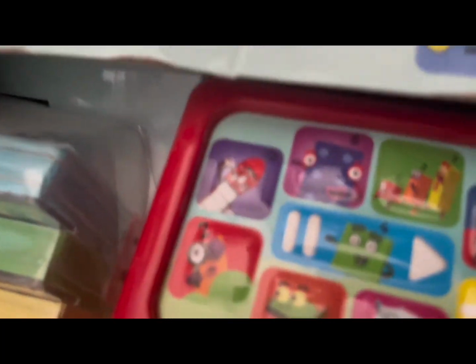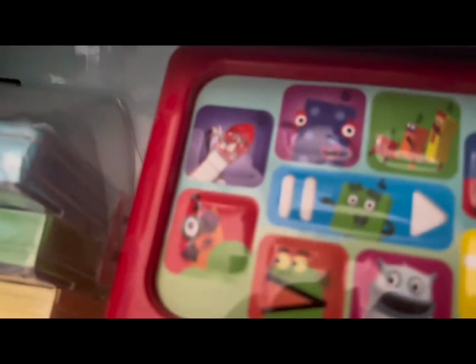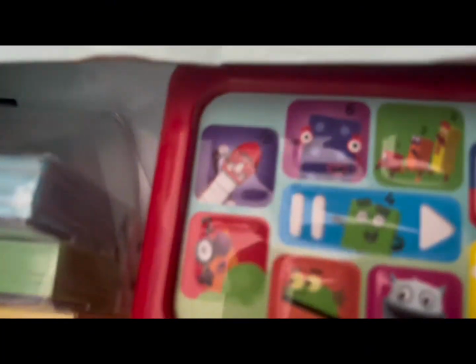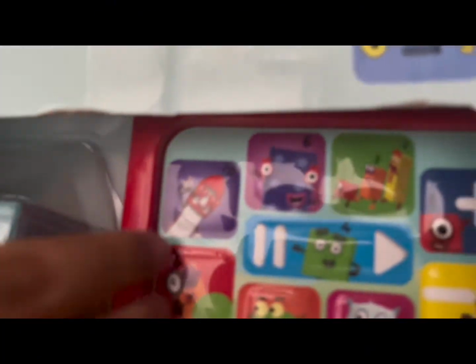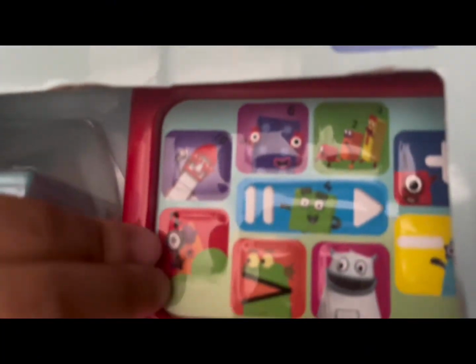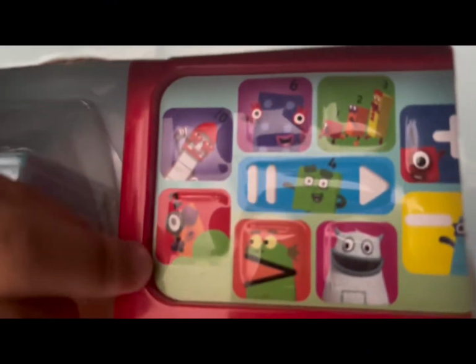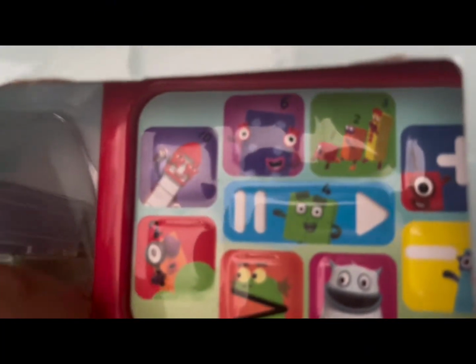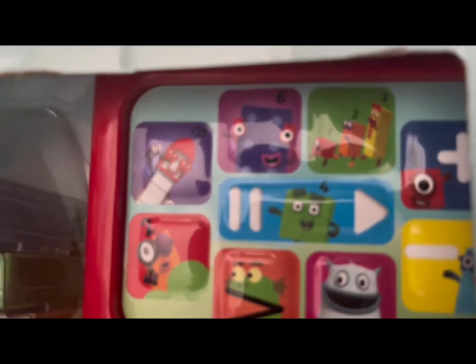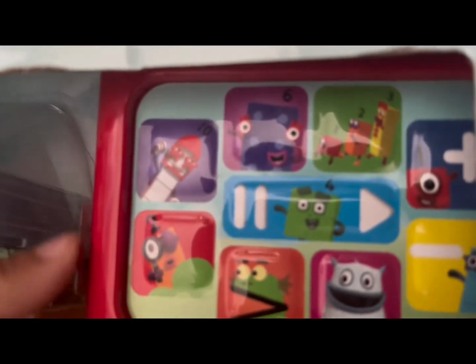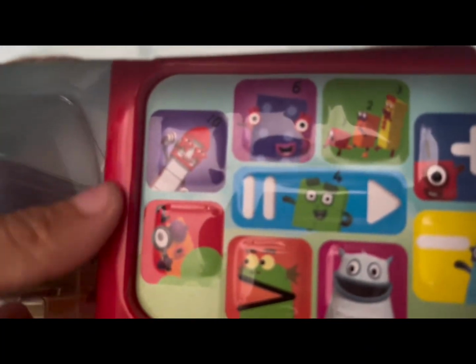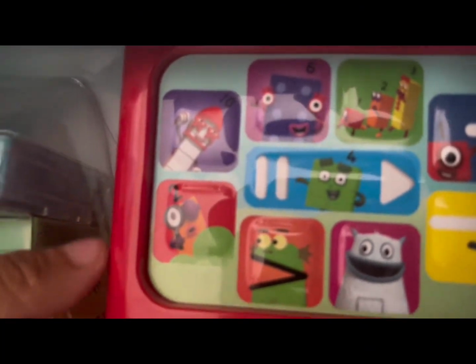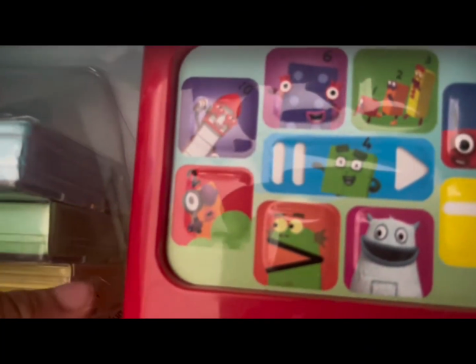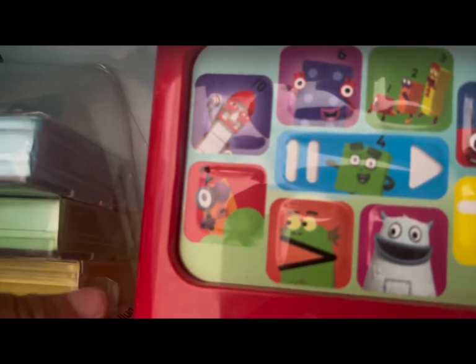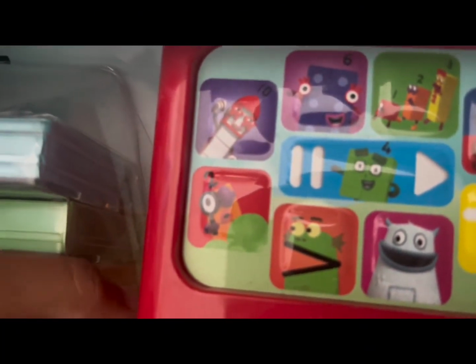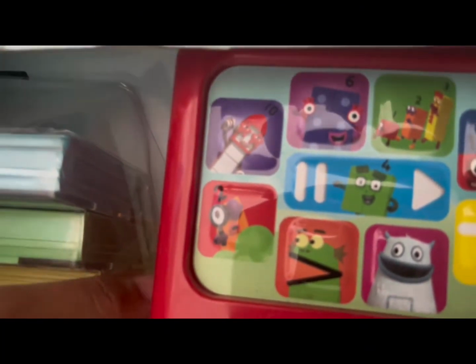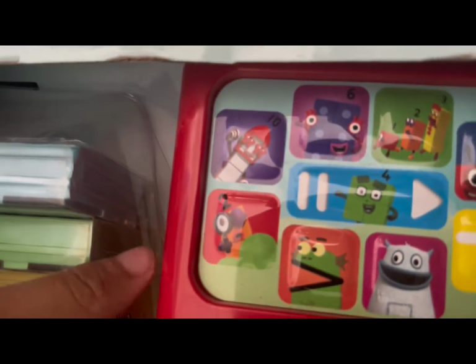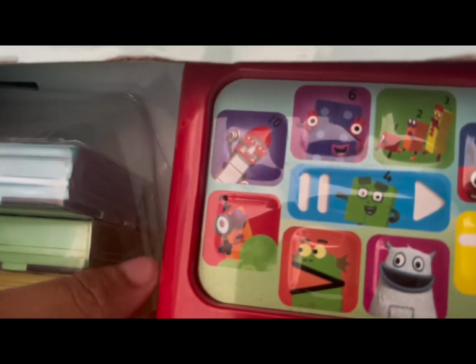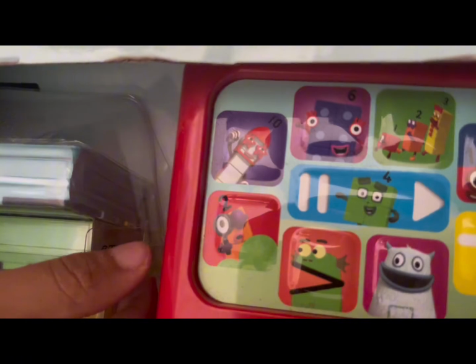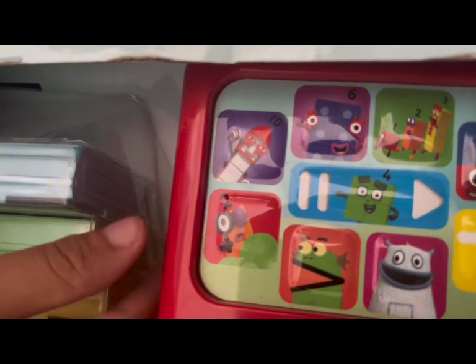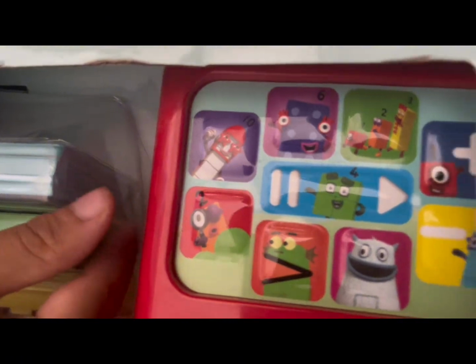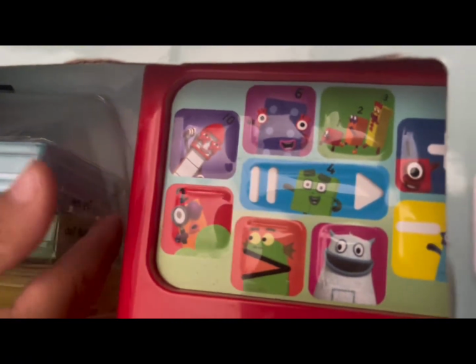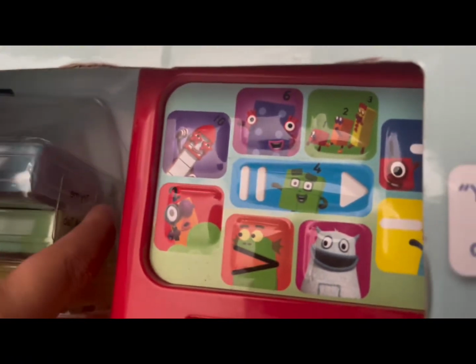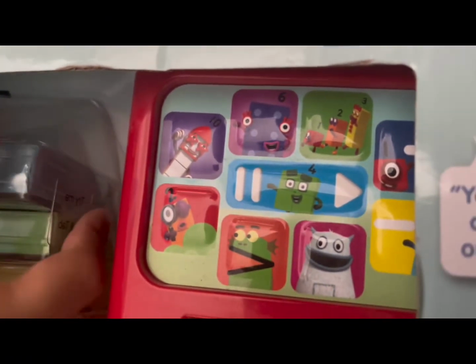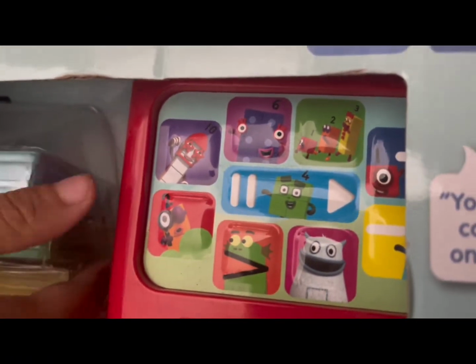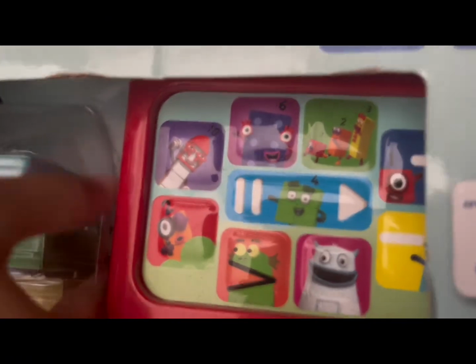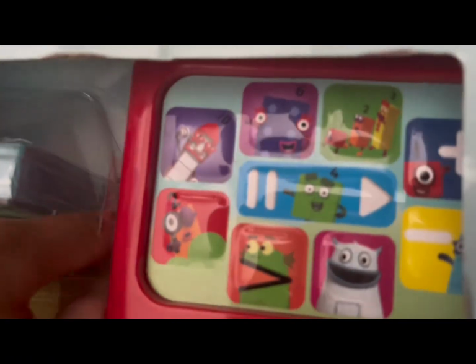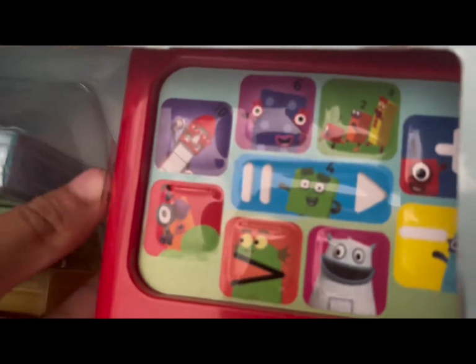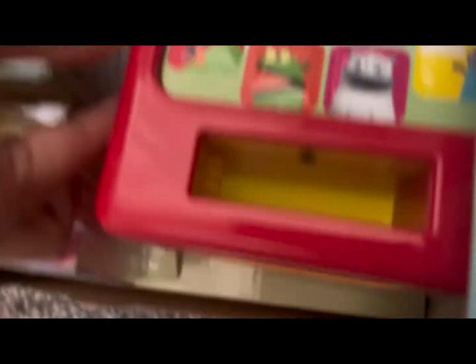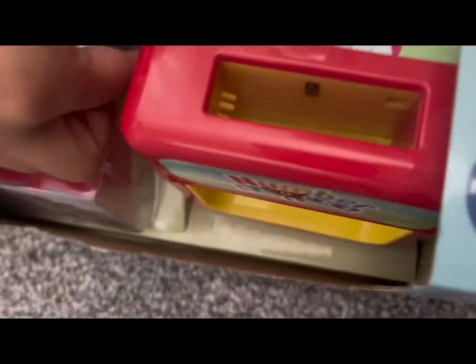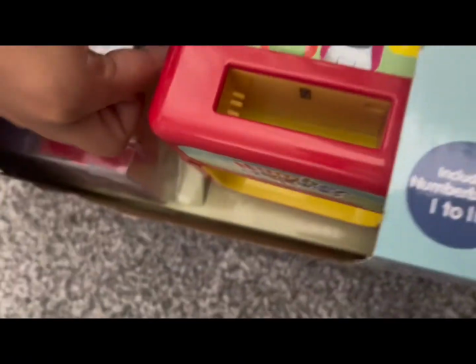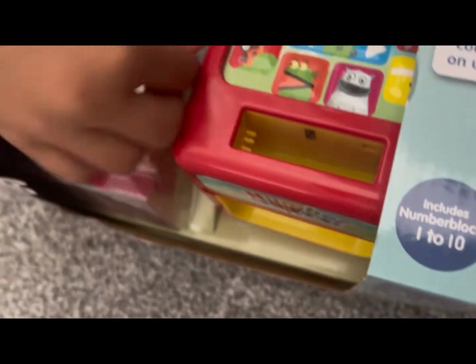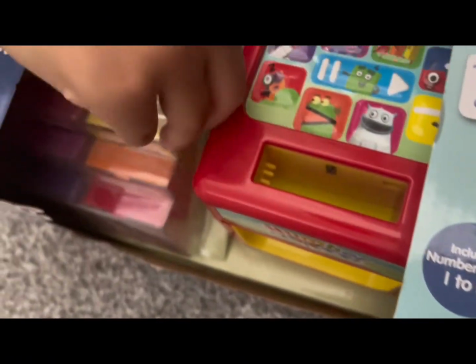We have — what are the number blocks inside, George? Look, it's number 10. I think it's 1 to 10. Come on, let's do it.